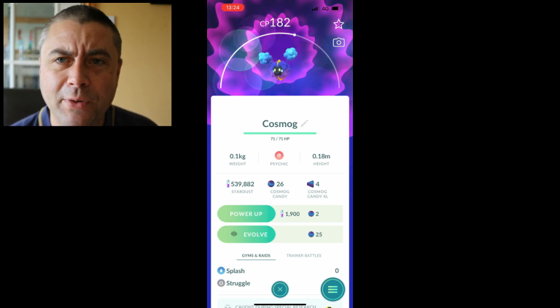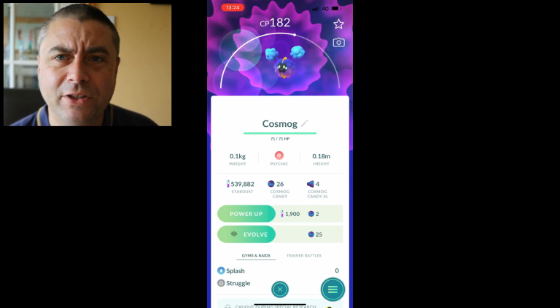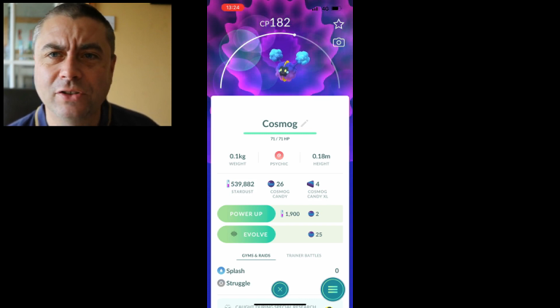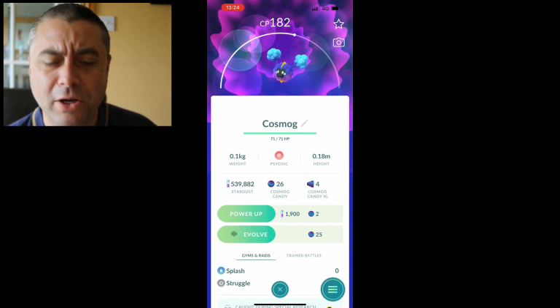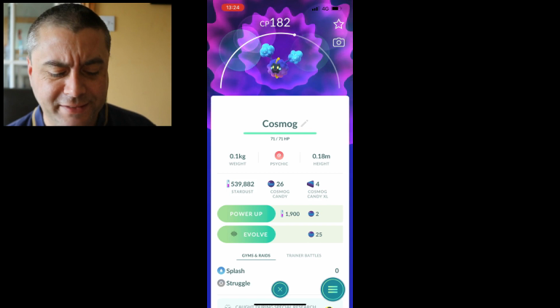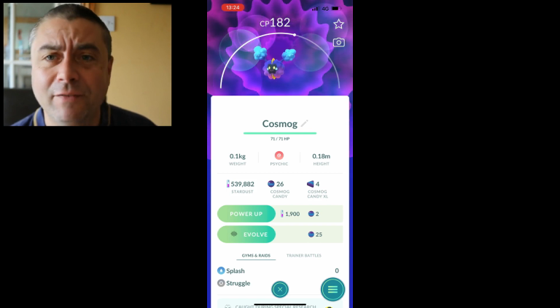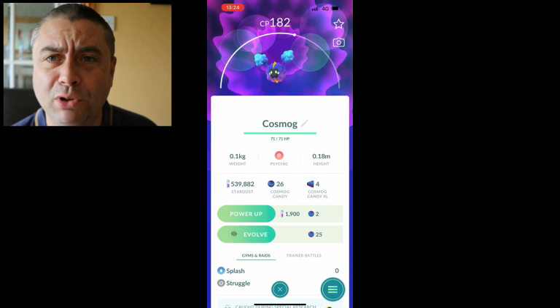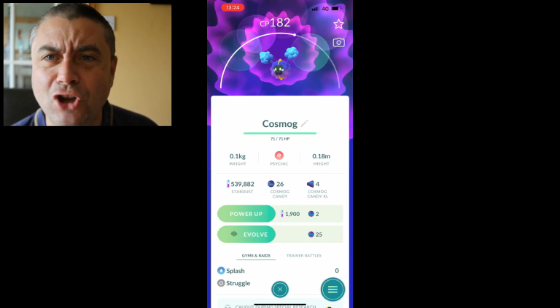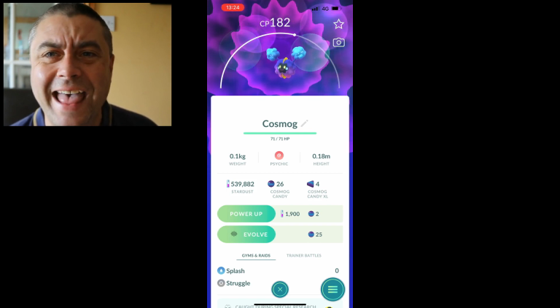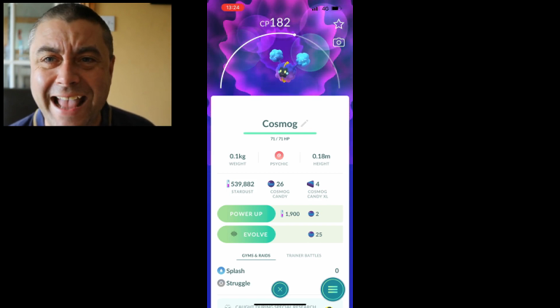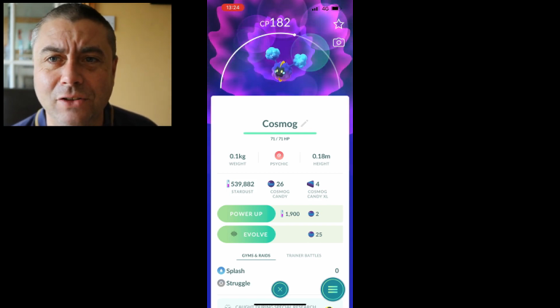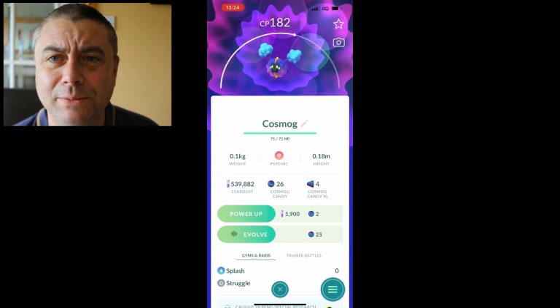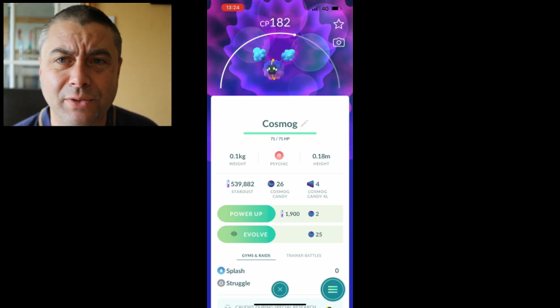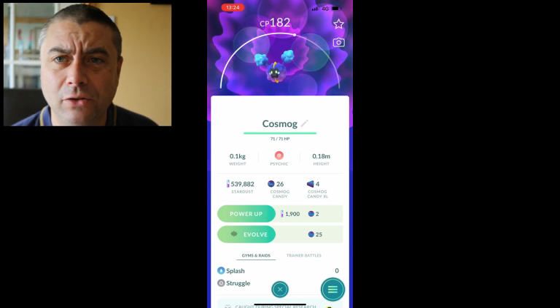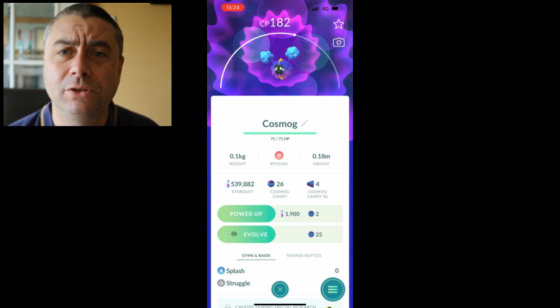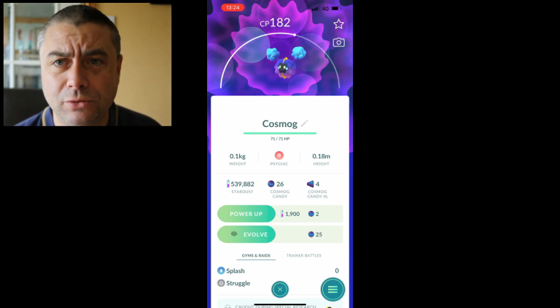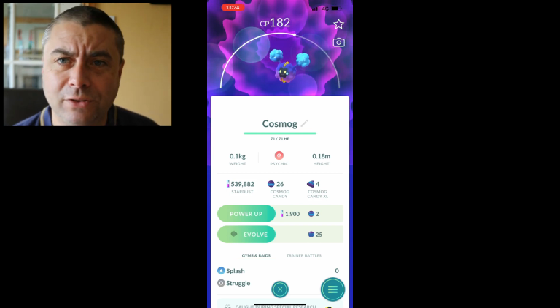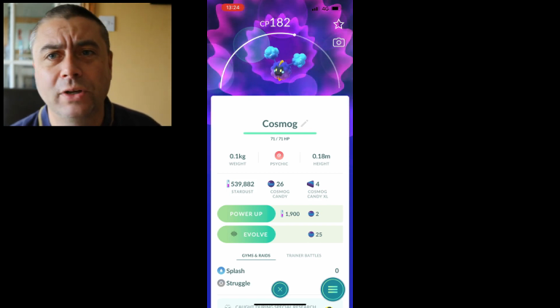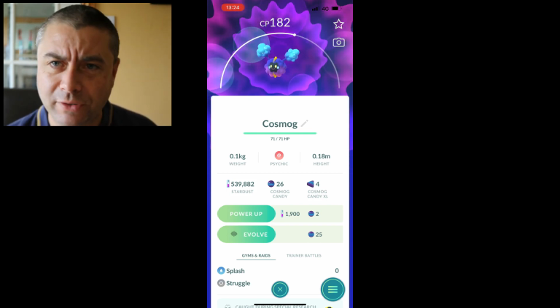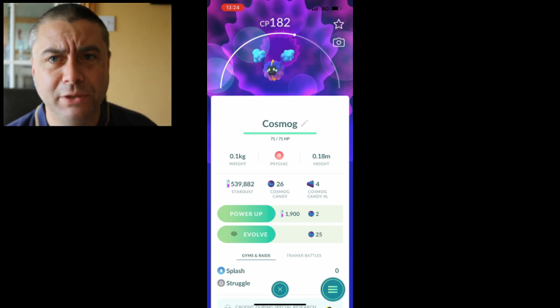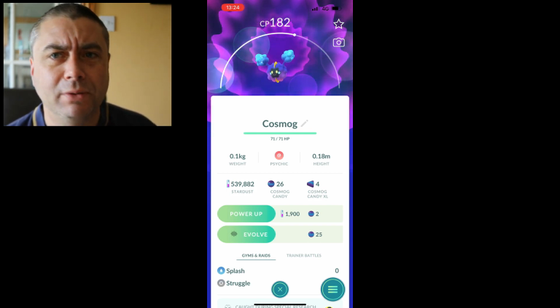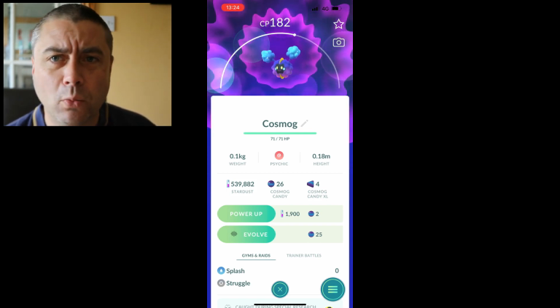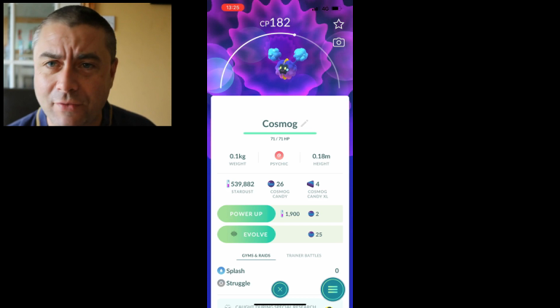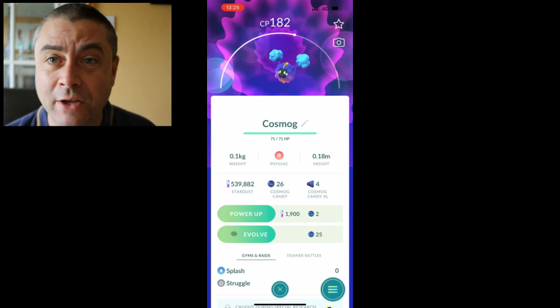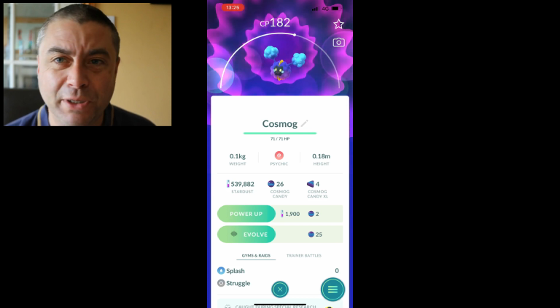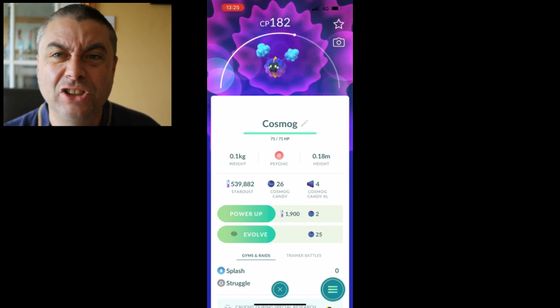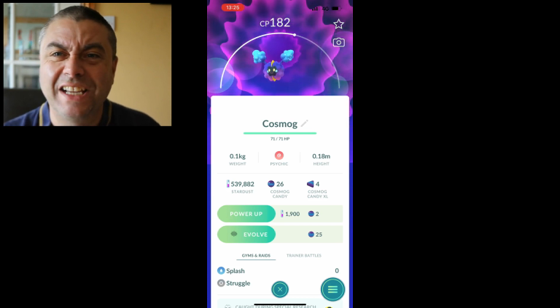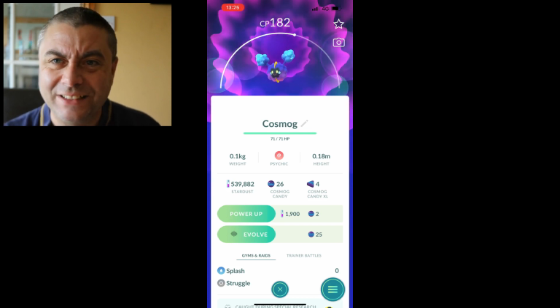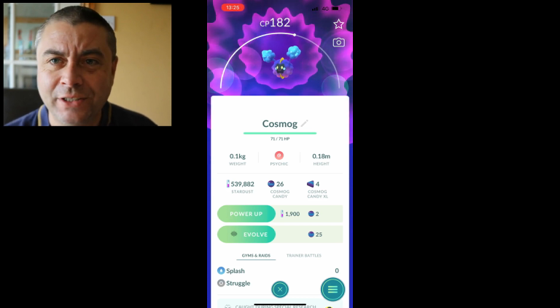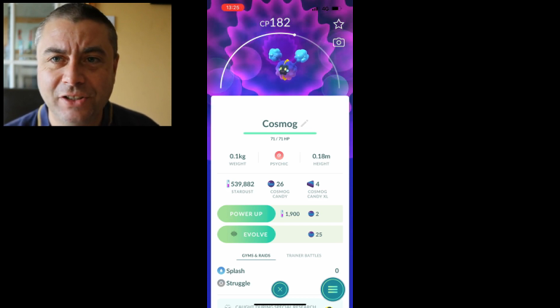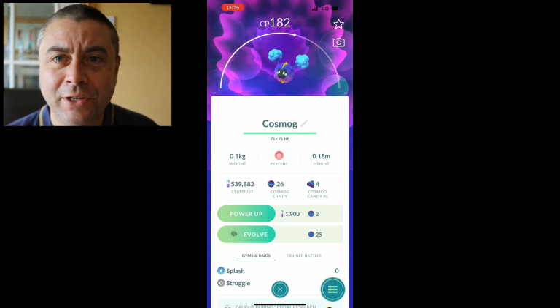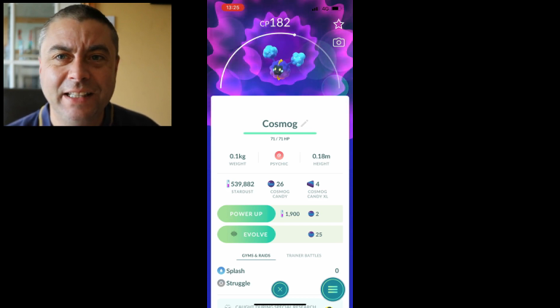You might go into Cosmog and see the evolve button's not there. I was thinking to myself: do I need a lure module, do I need to walk it, do I need to put it as a buddy or whatever? But it's not any of that - it's just a glitch.